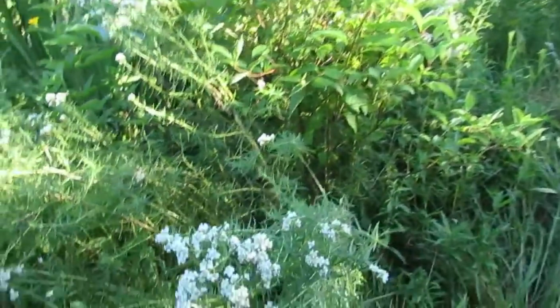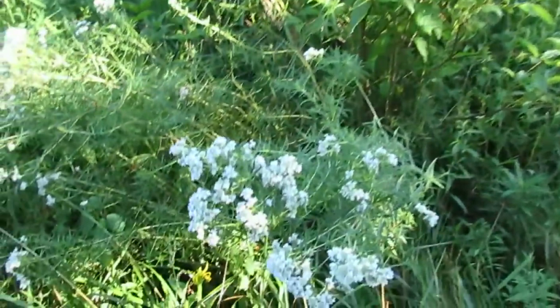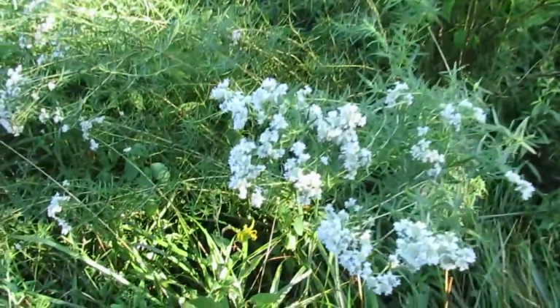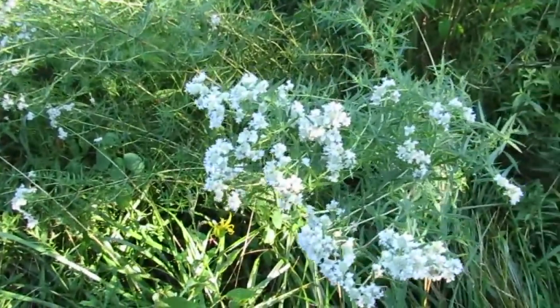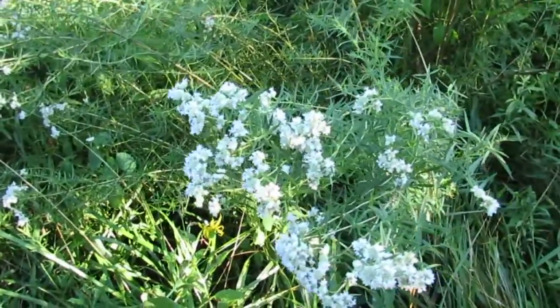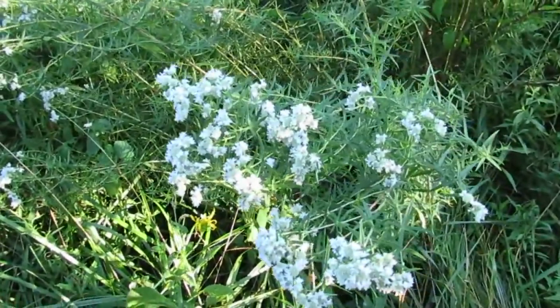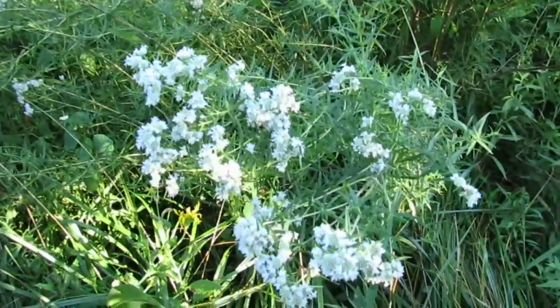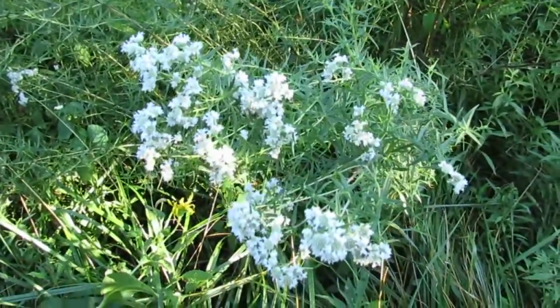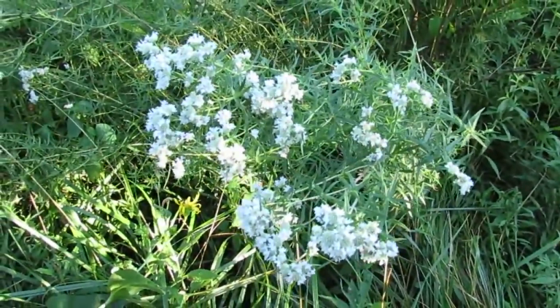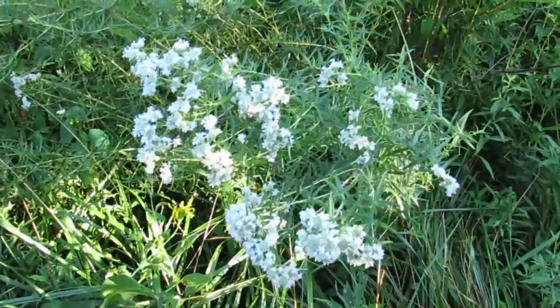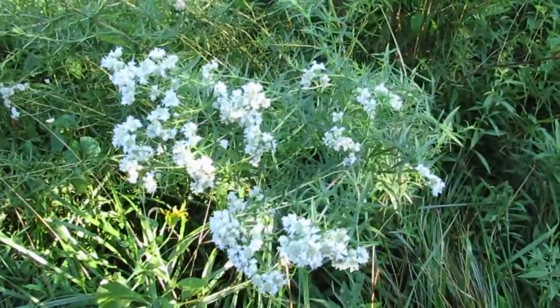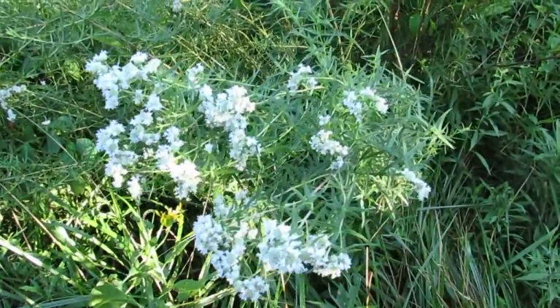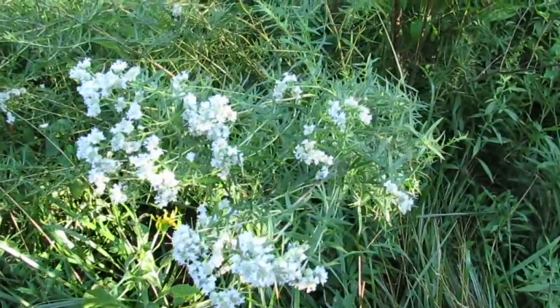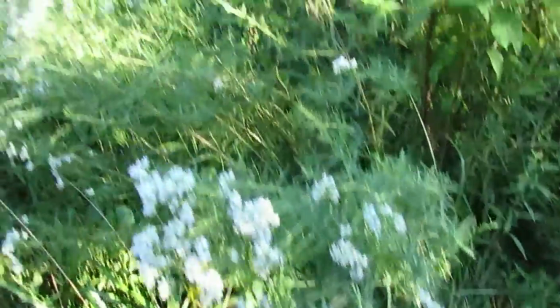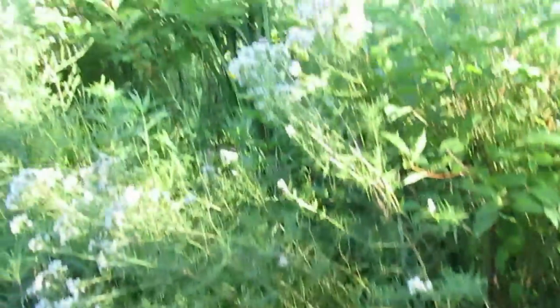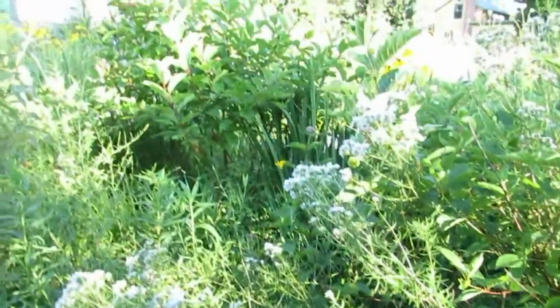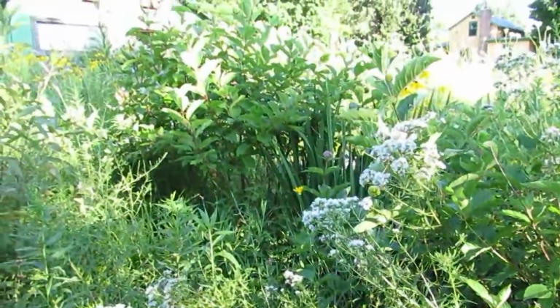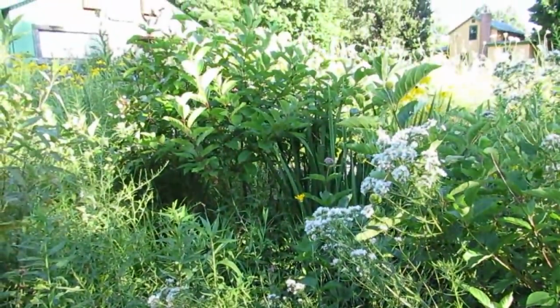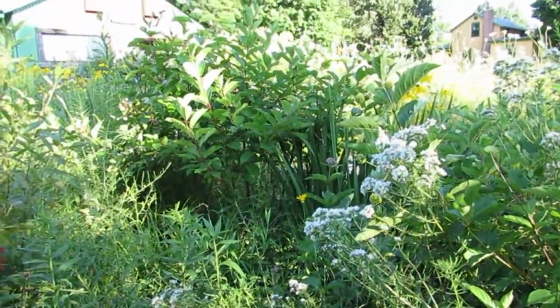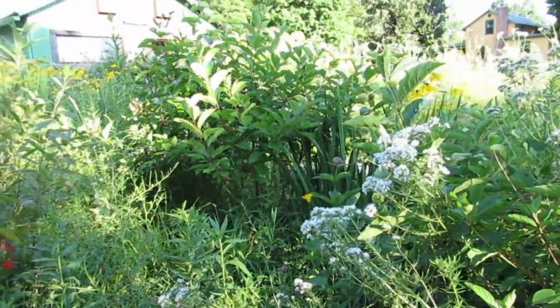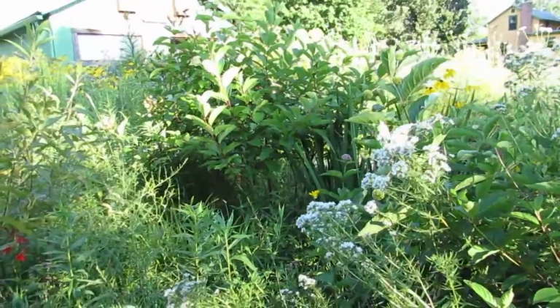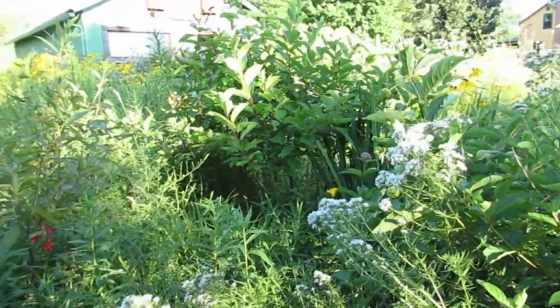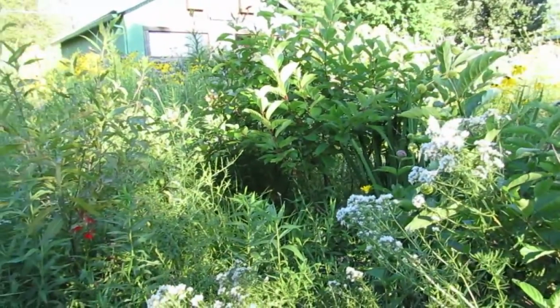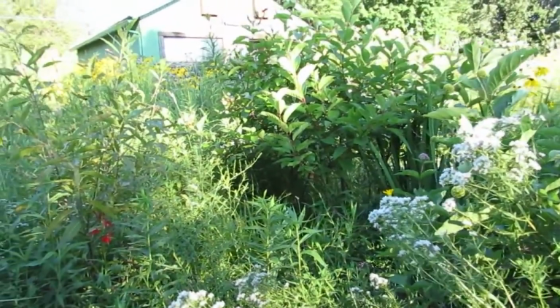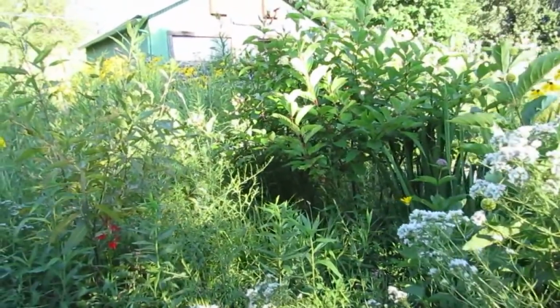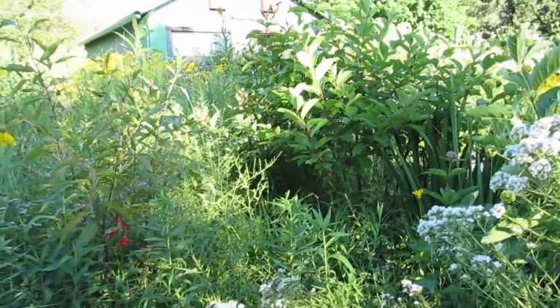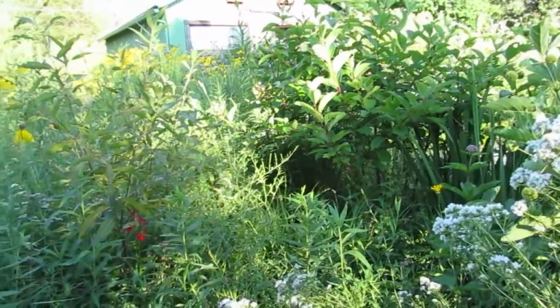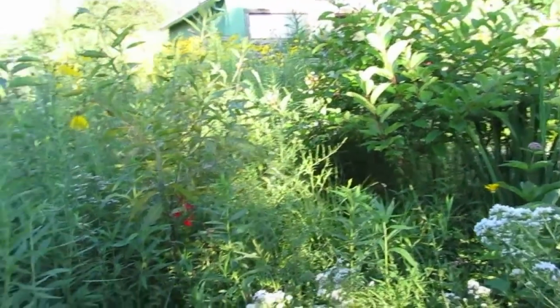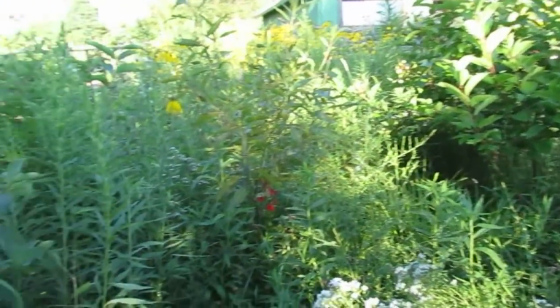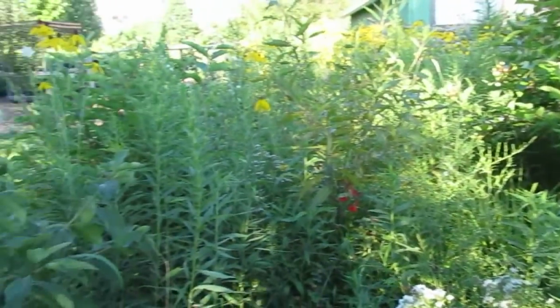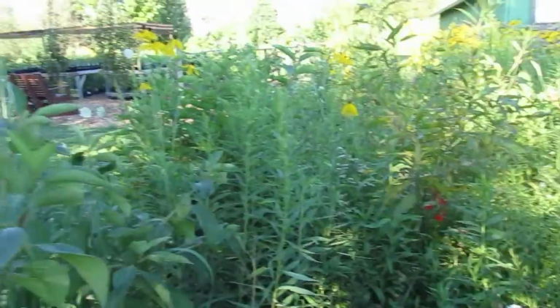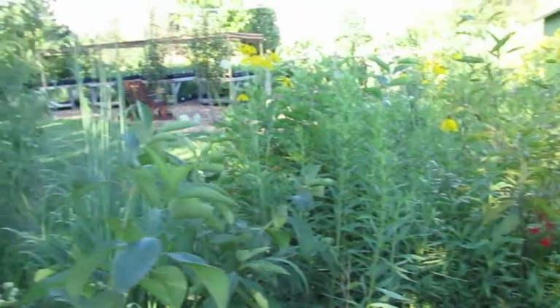A little bit of mountain mint — if you come see us, make sure you rub these leaves and smell them, they are fantastic. There are frogs calling in our wetland right over here. The buttonbush is putting on seeds. I hope to offer some of those next year because they are a super incredible pollinator plant.